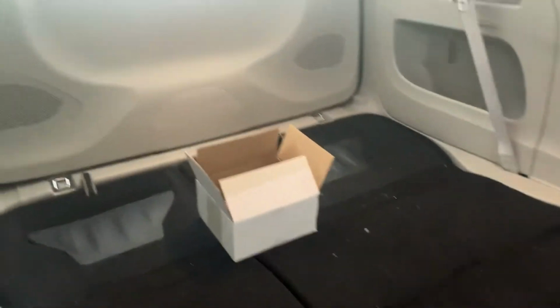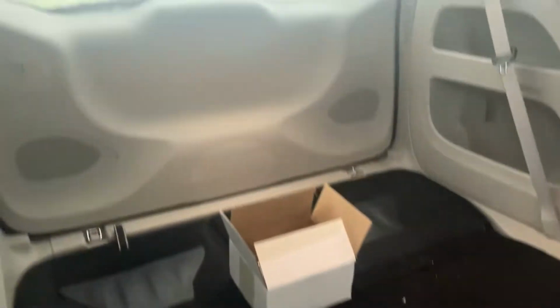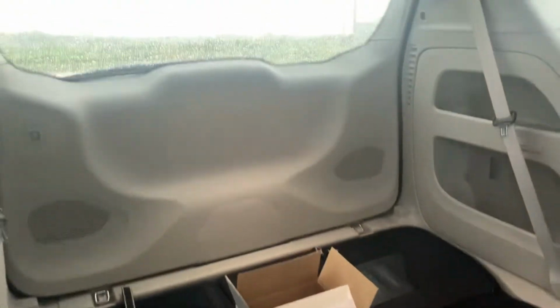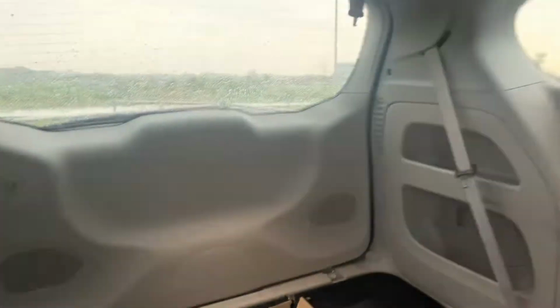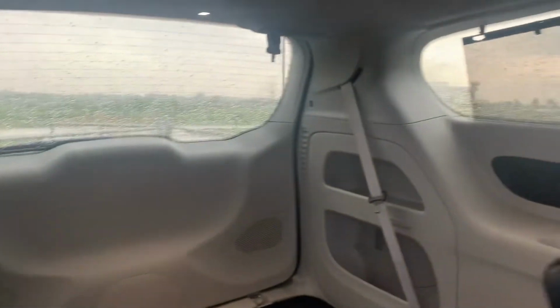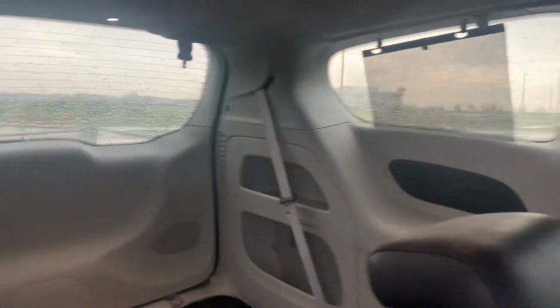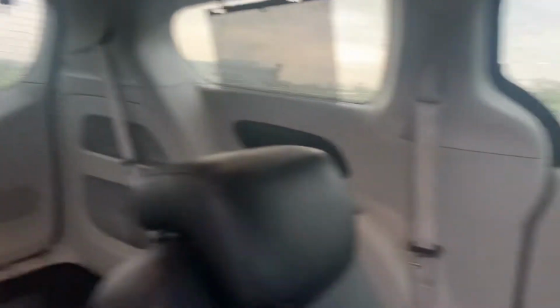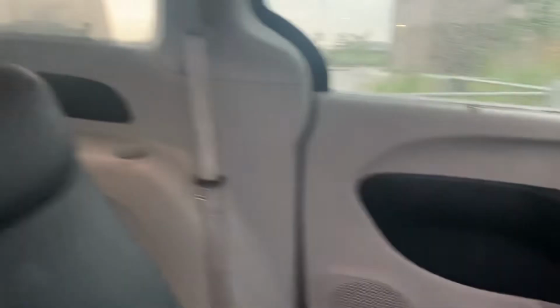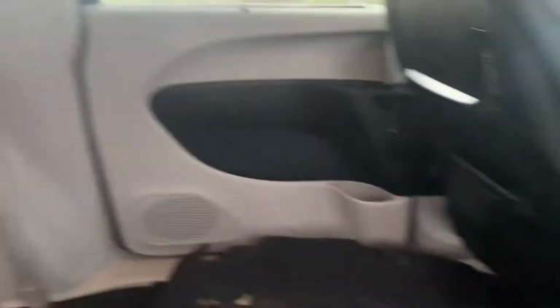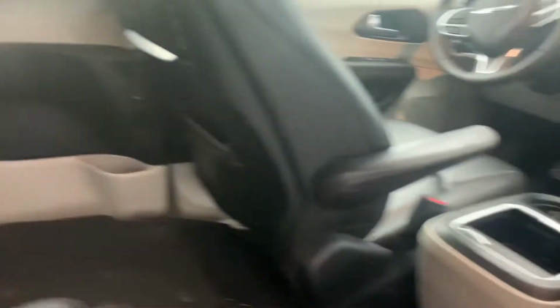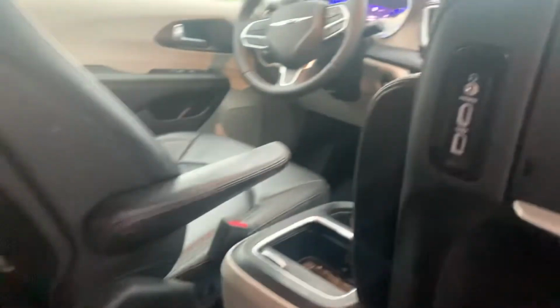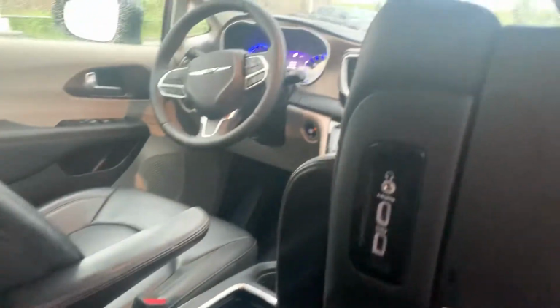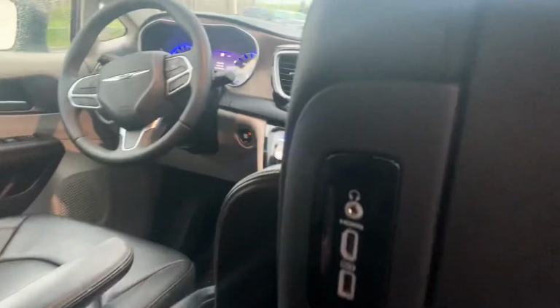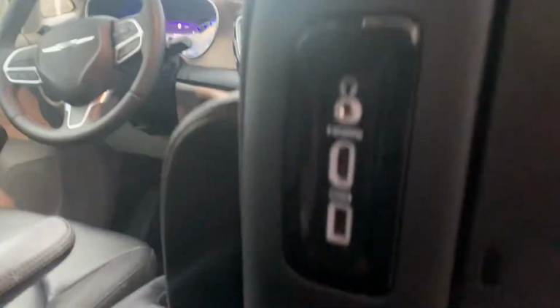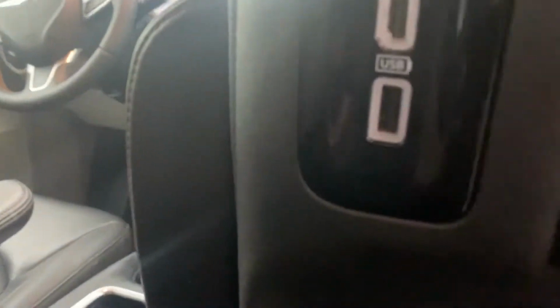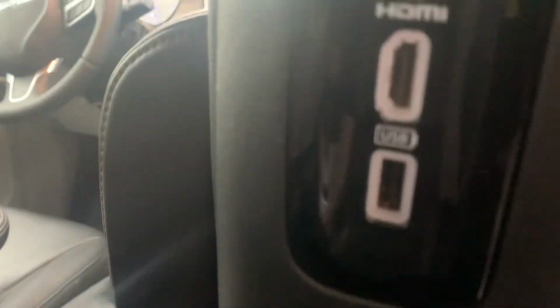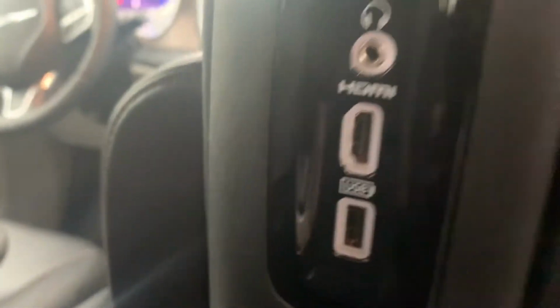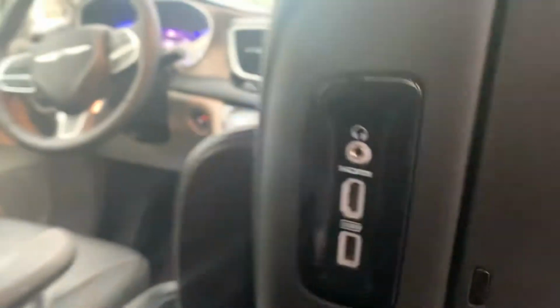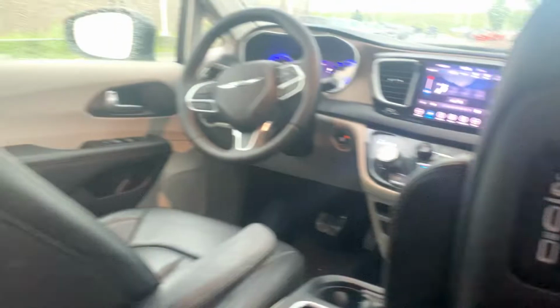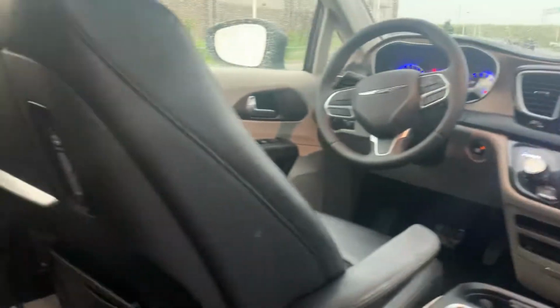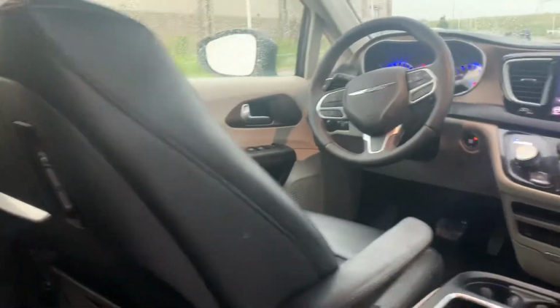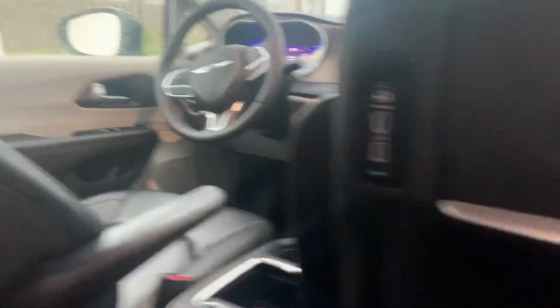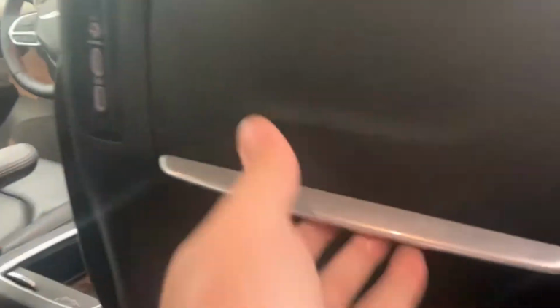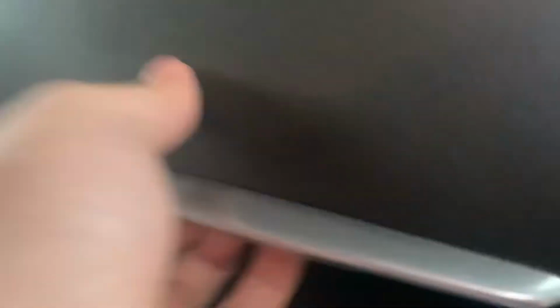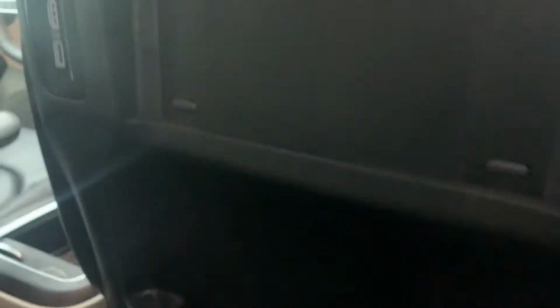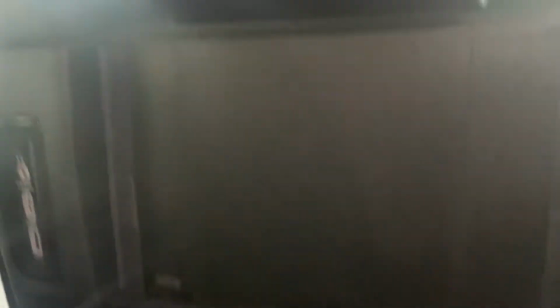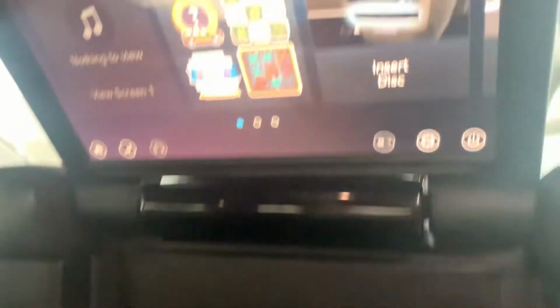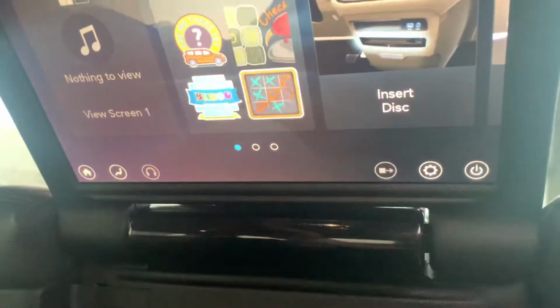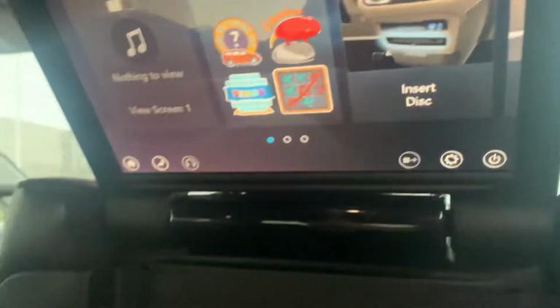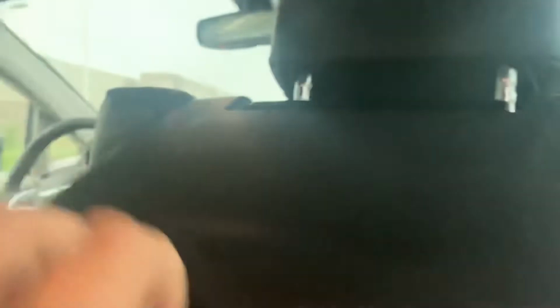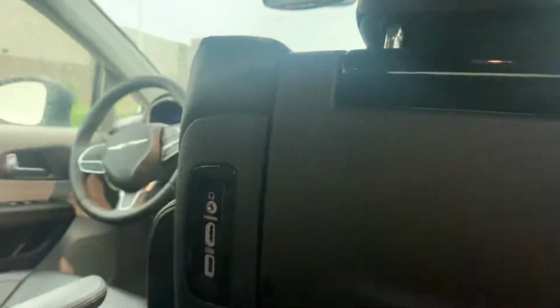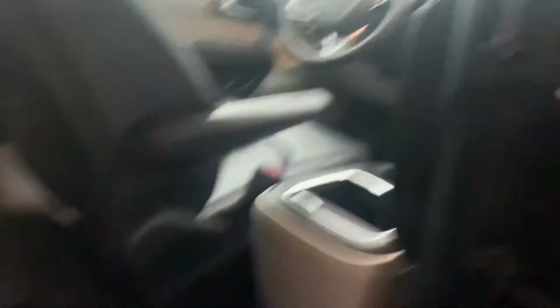Now, we just got her in. She ain't been through detail or anything like that — this is how we got it. Got some nice accessories right there. Looks like we got the DVDs in the back, which is nice. Got to keep the babies plugged in, everything ready to go.